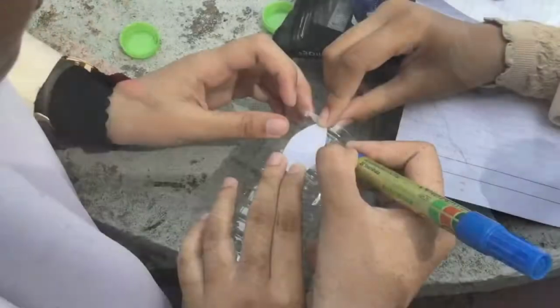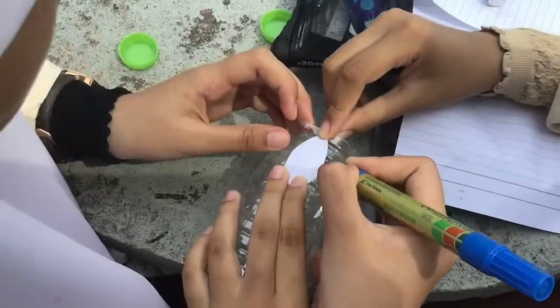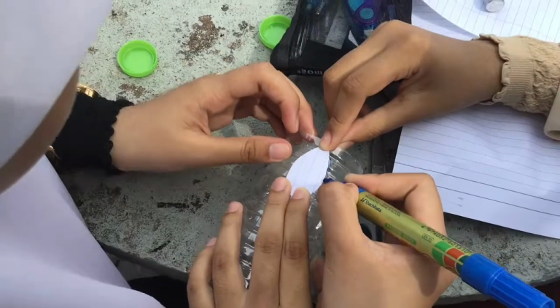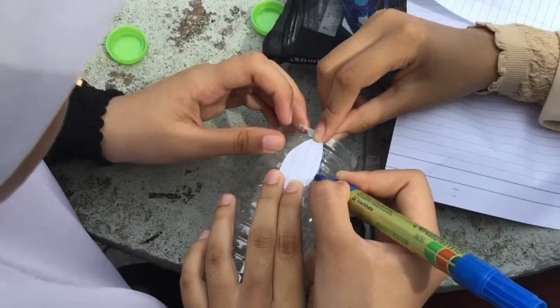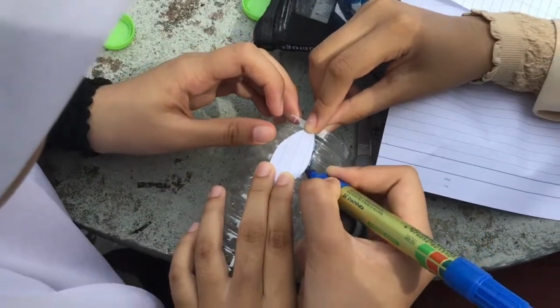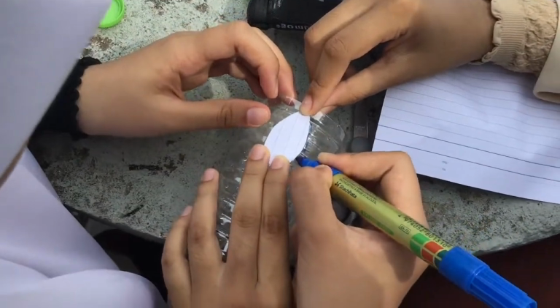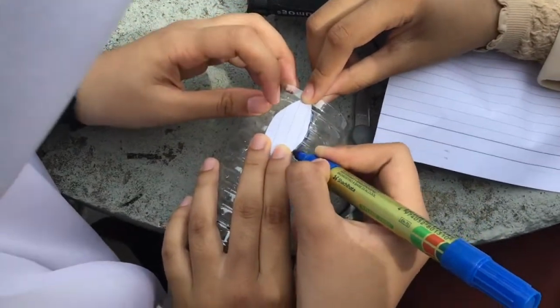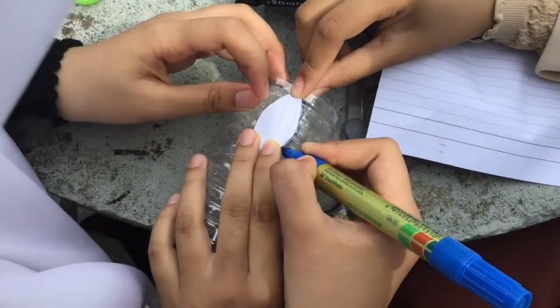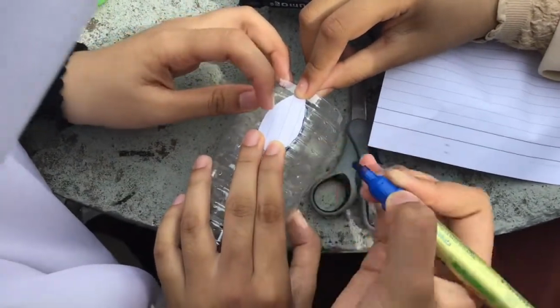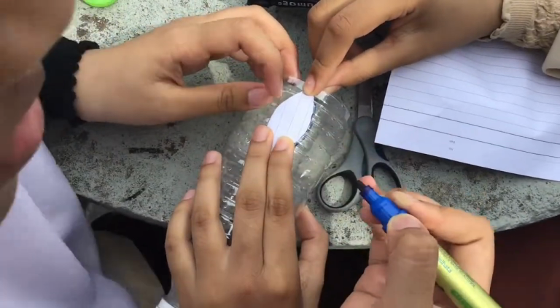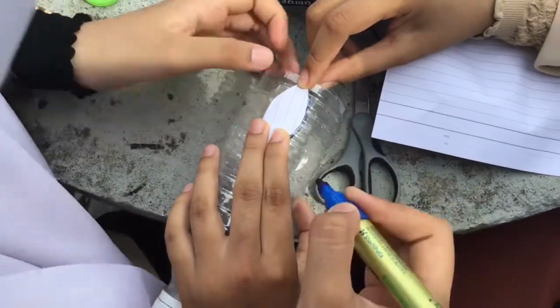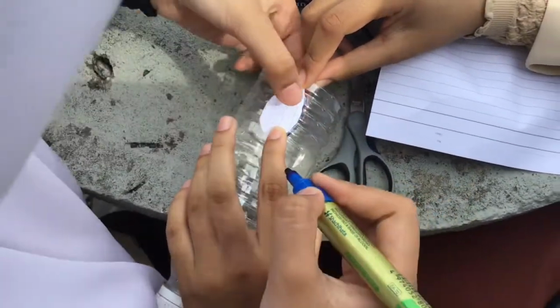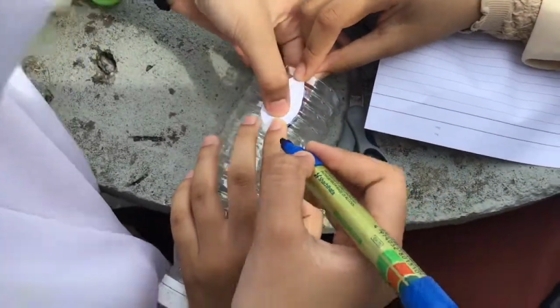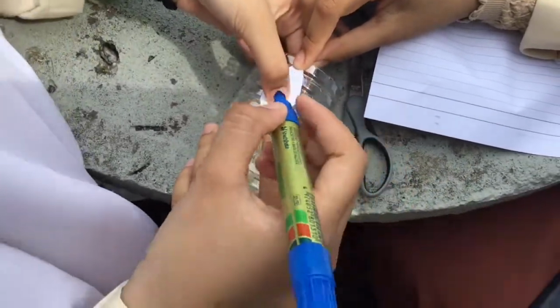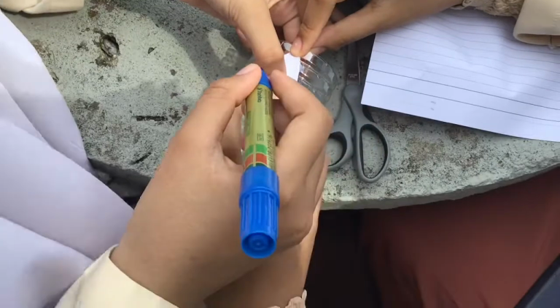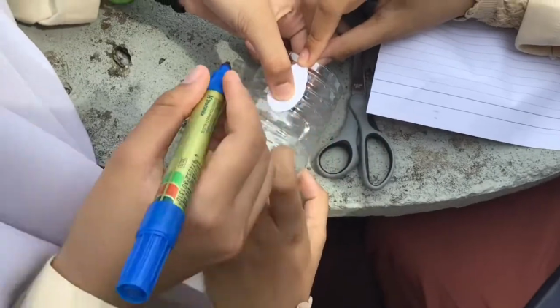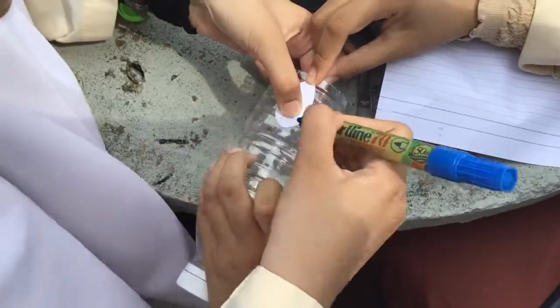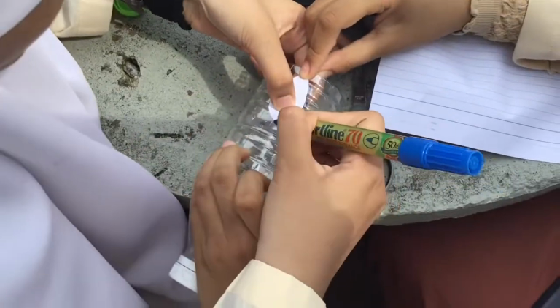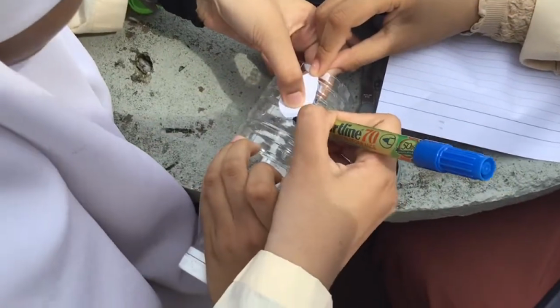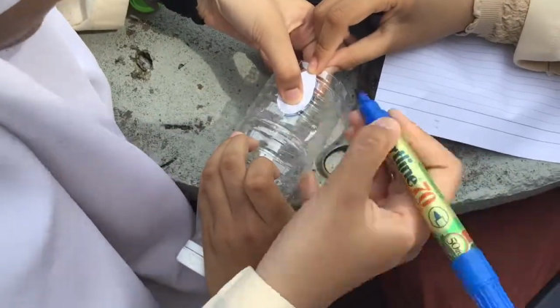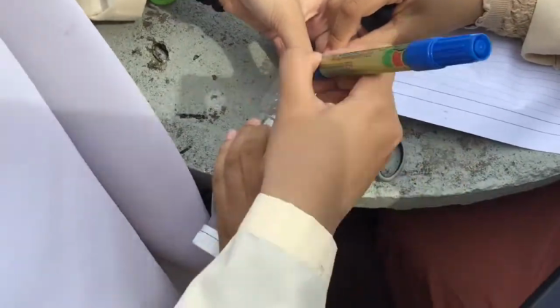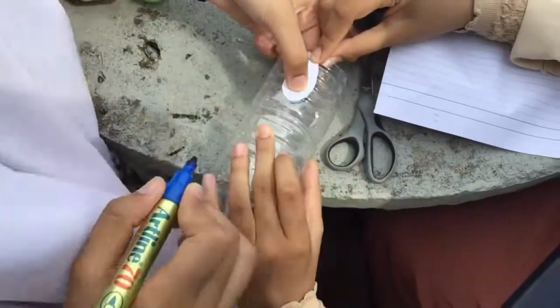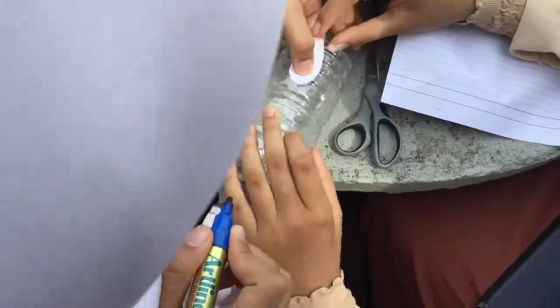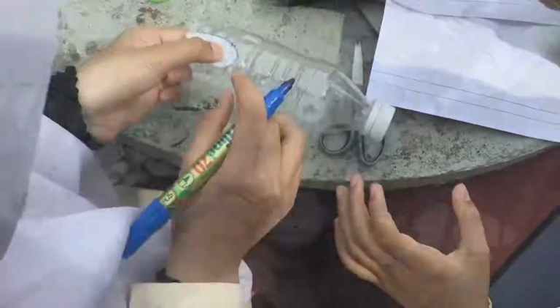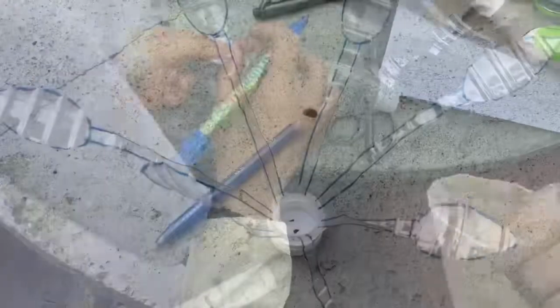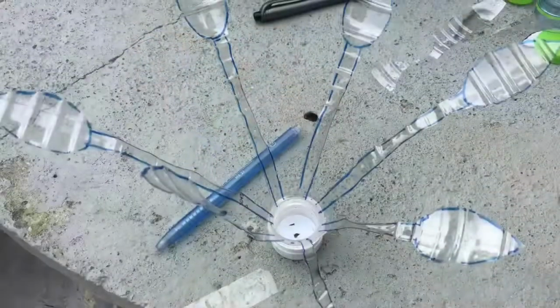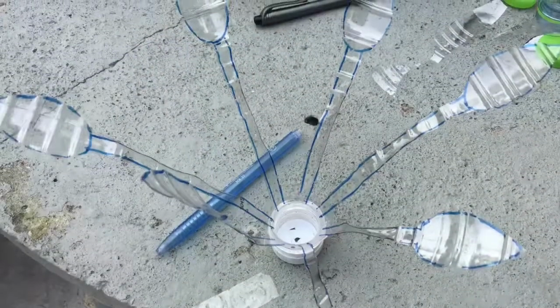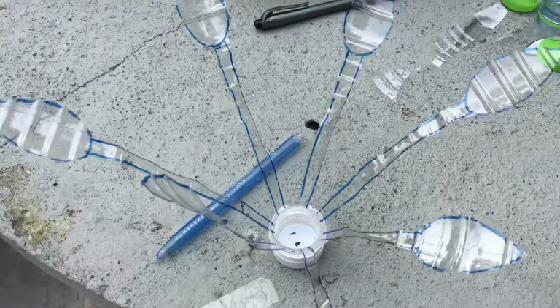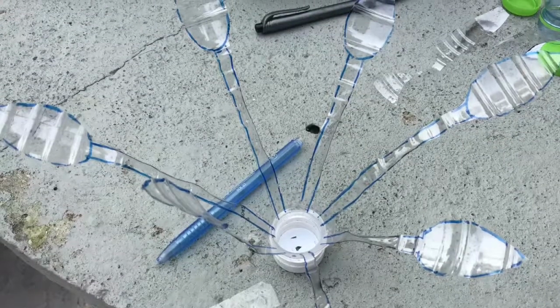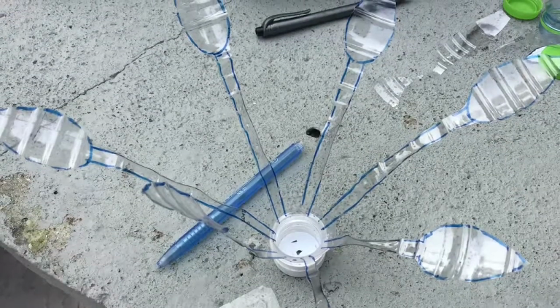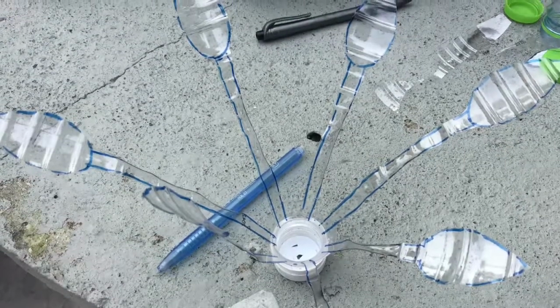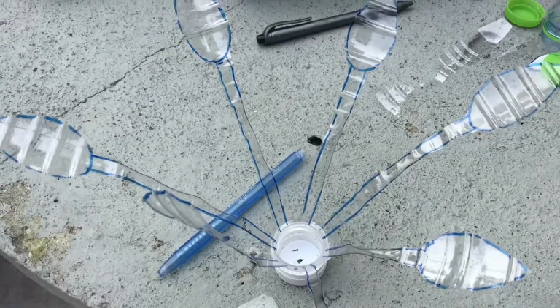Then, draw some leaf shapes on the rest of the bottle. And cut it up until it is like this.